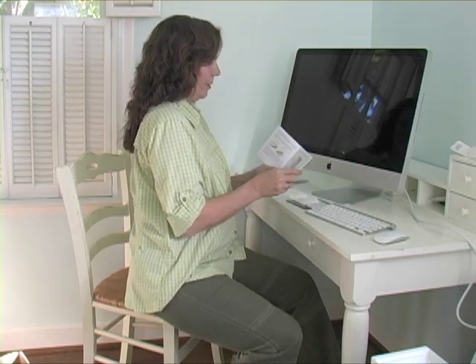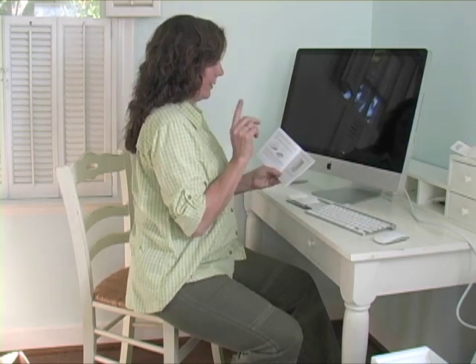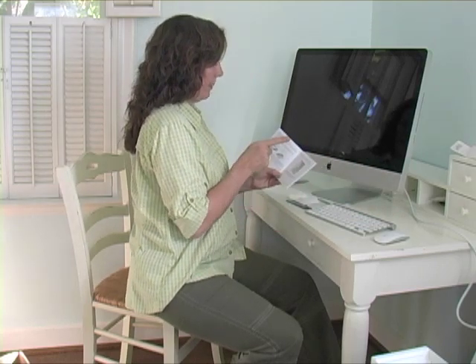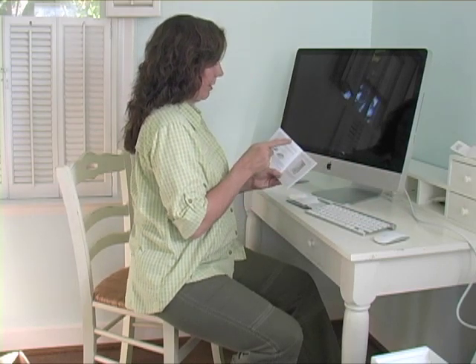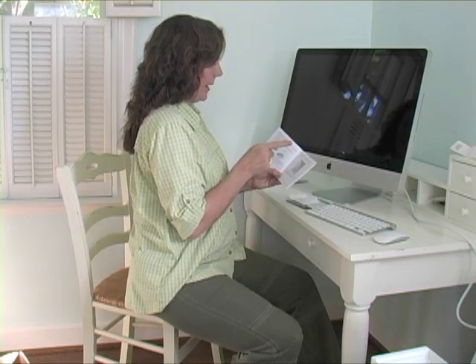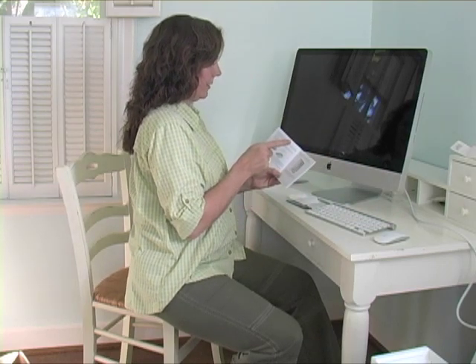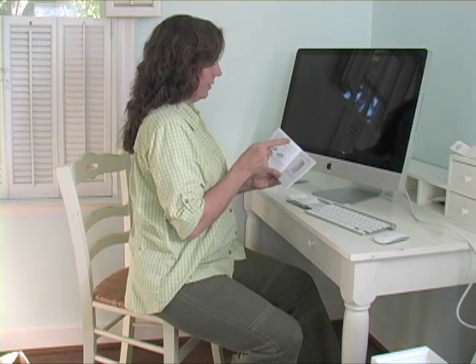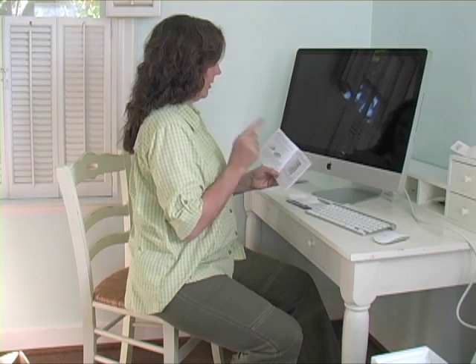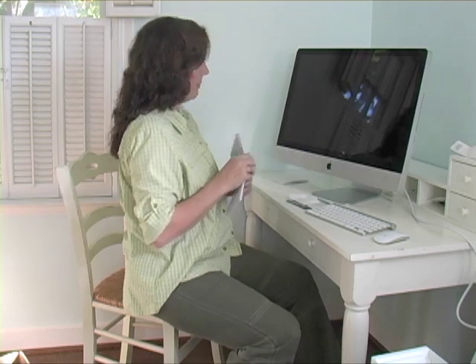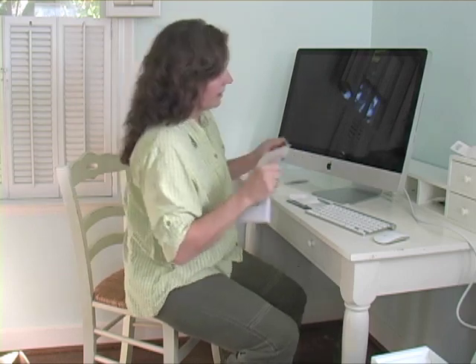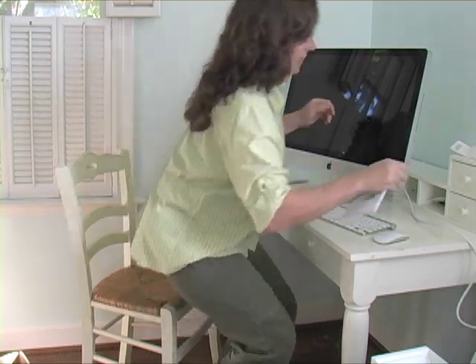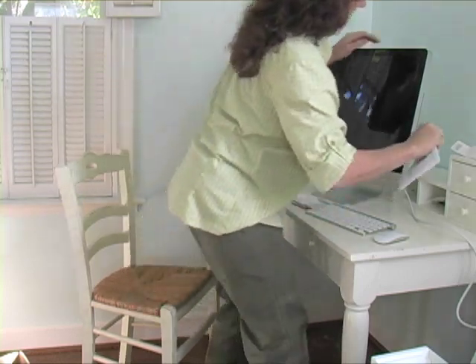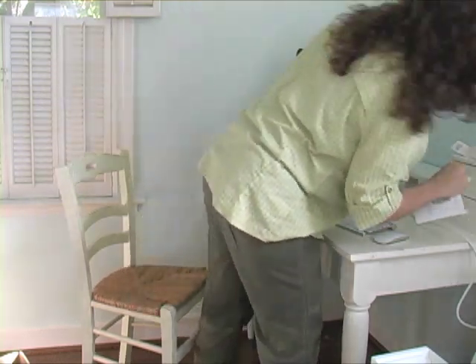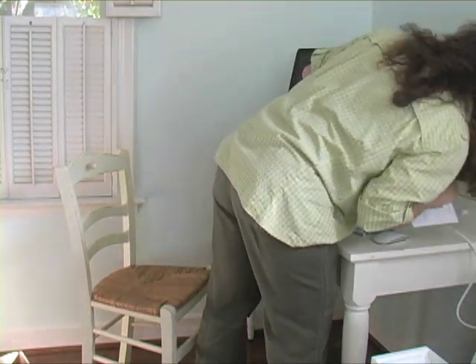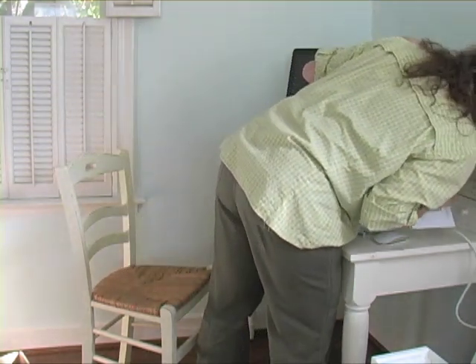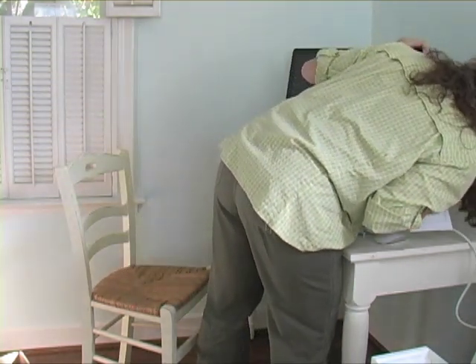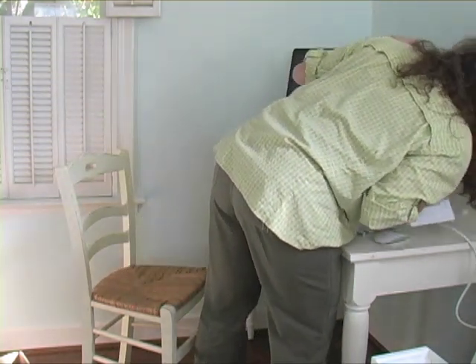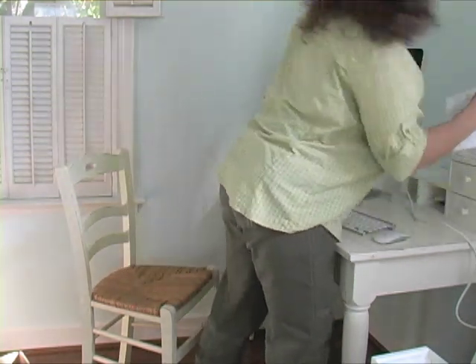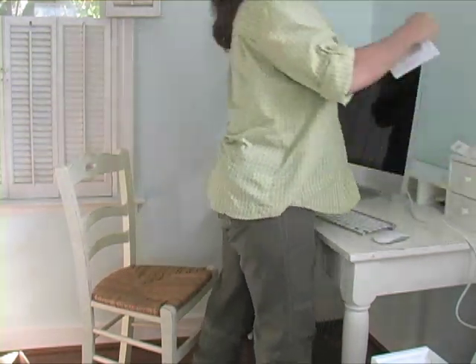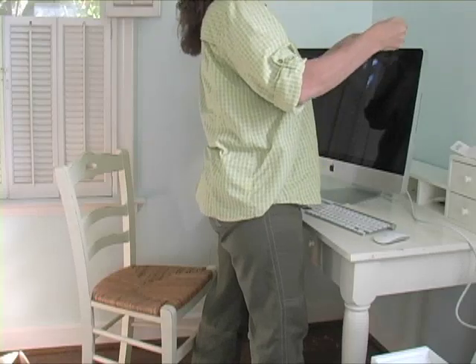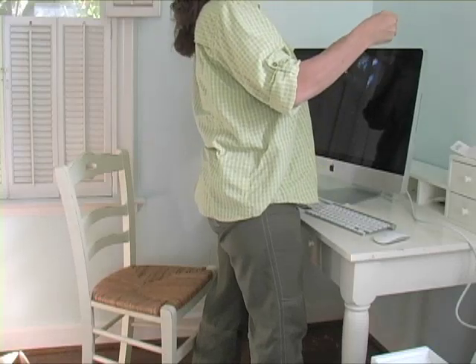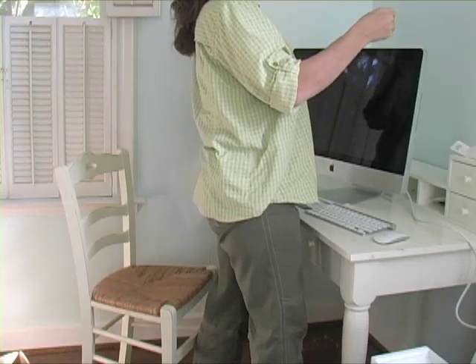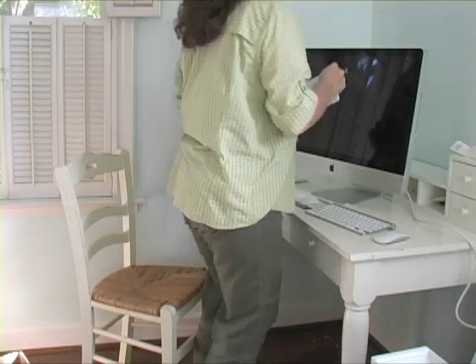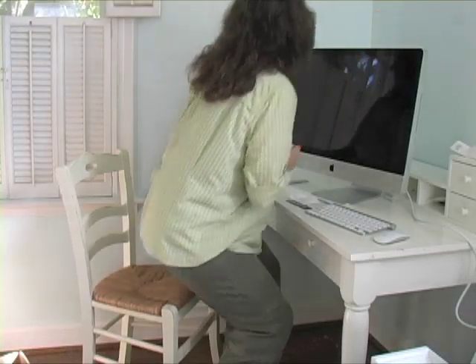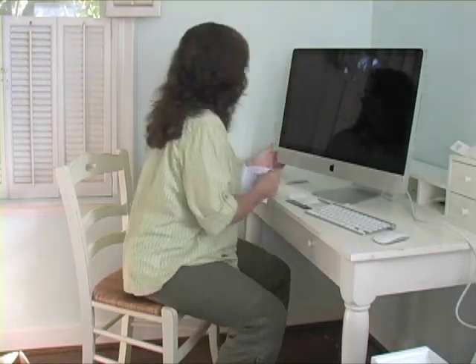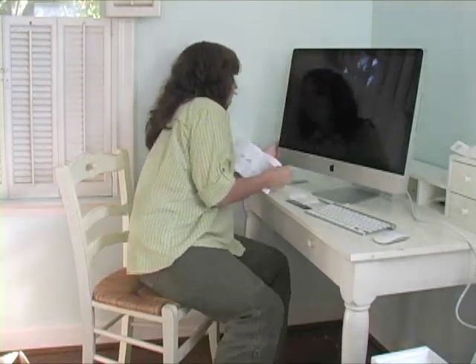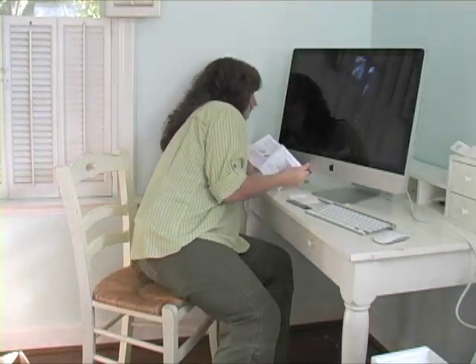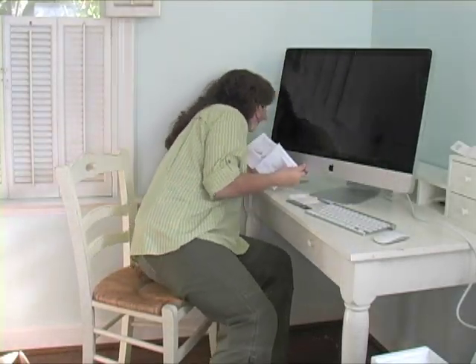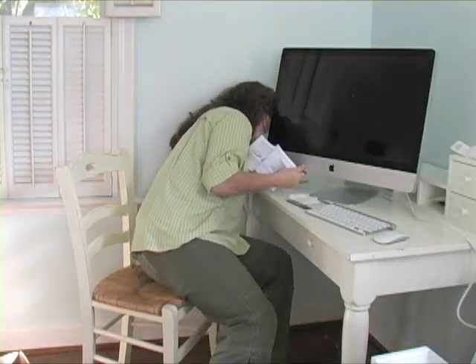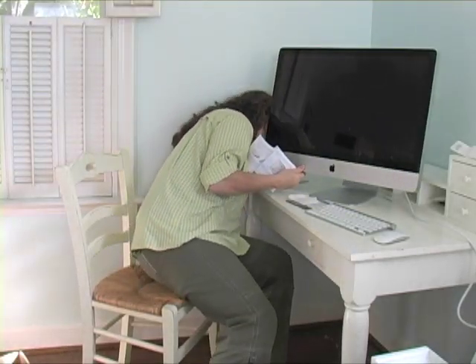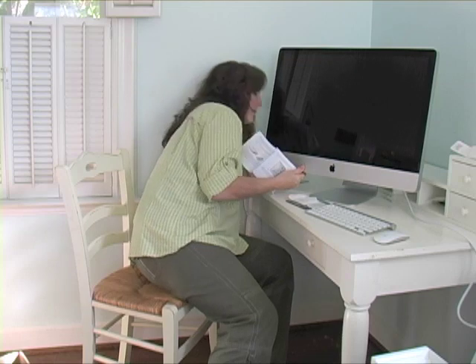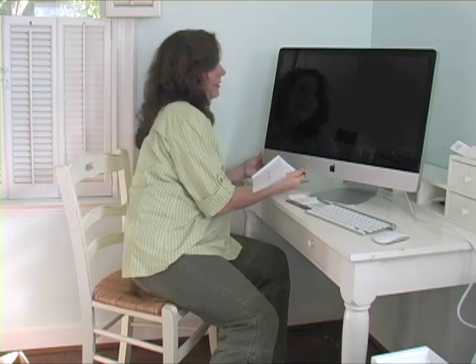Press the power button on the back to turn on your iMac. Okay, let's look at the instructions over here. There it is.